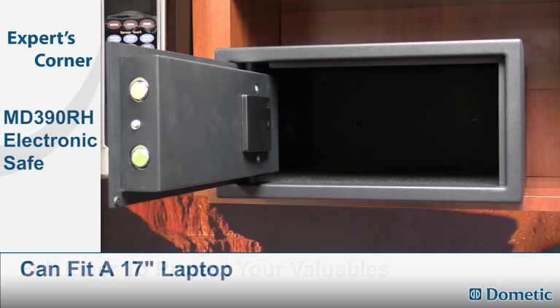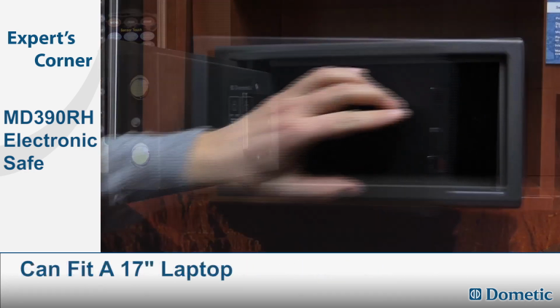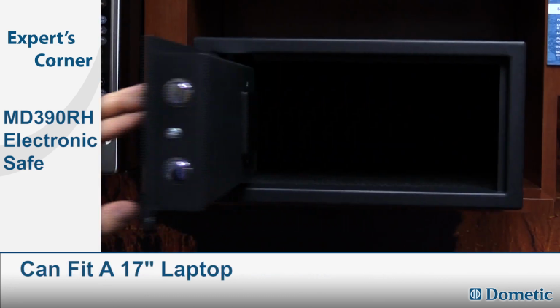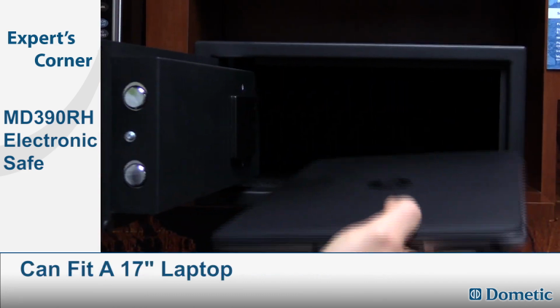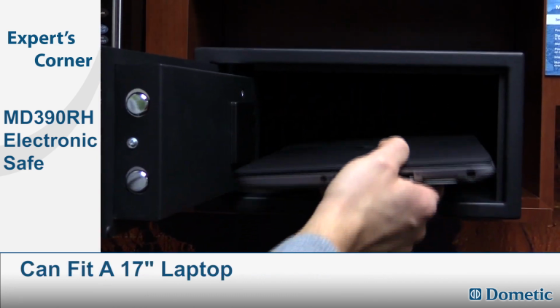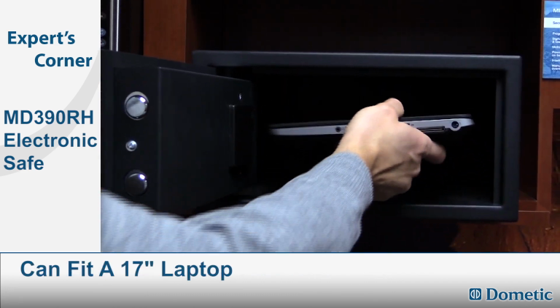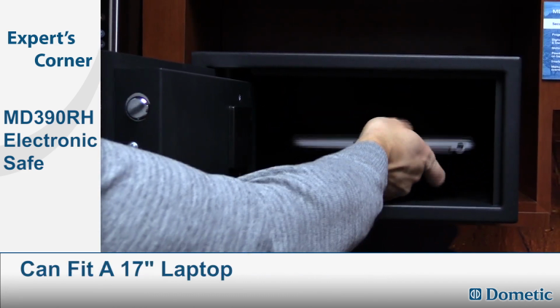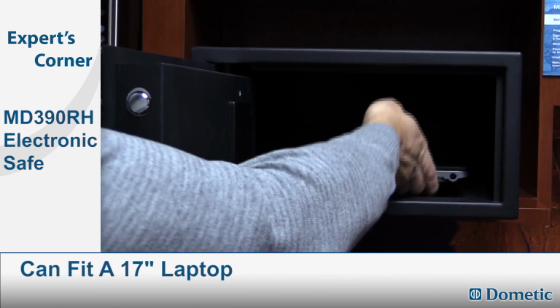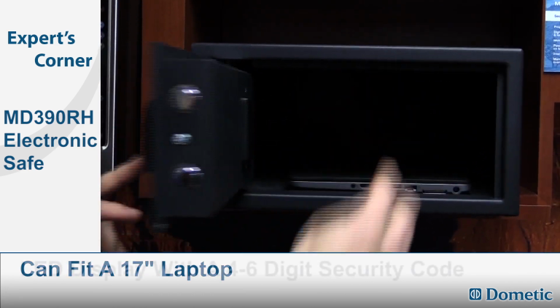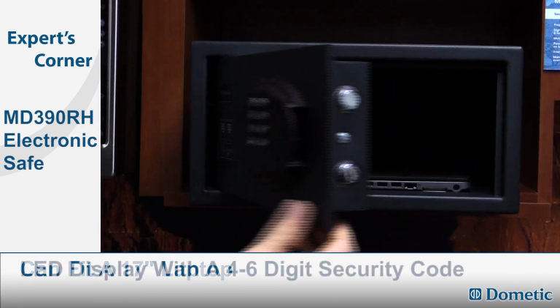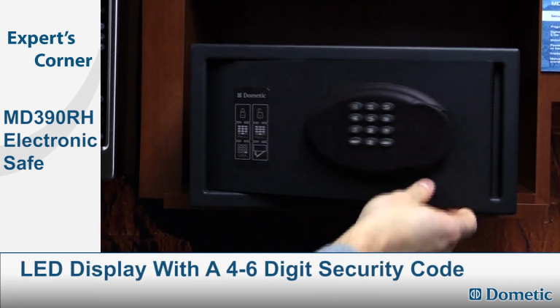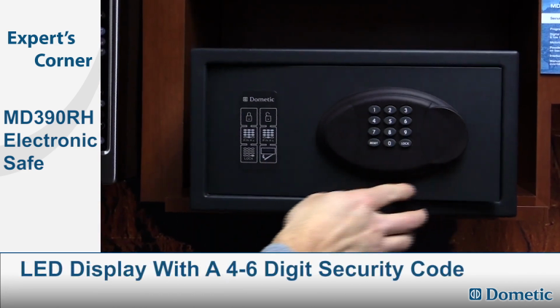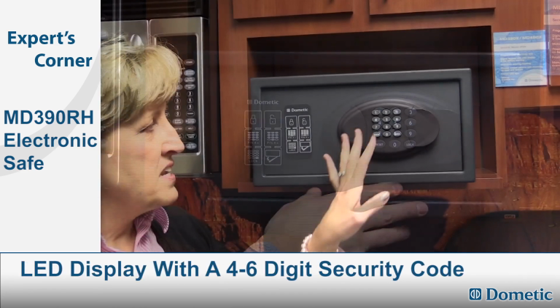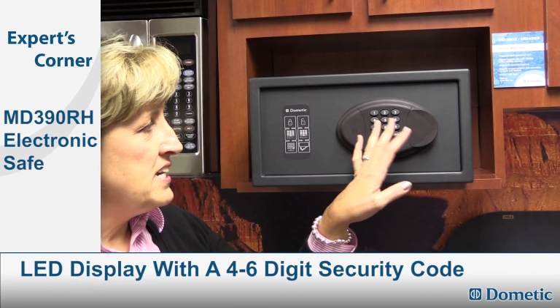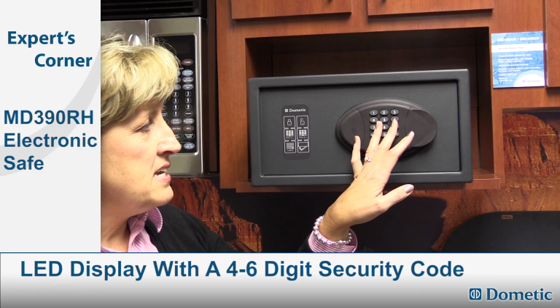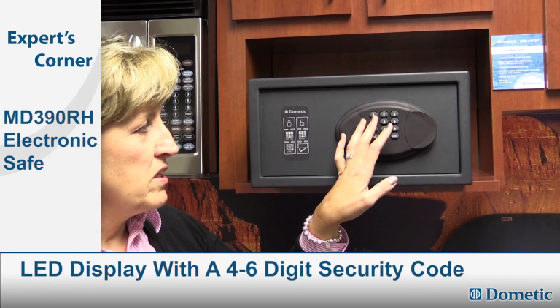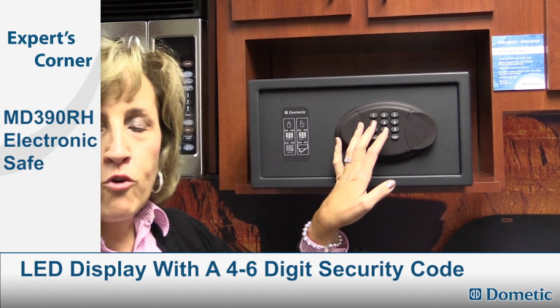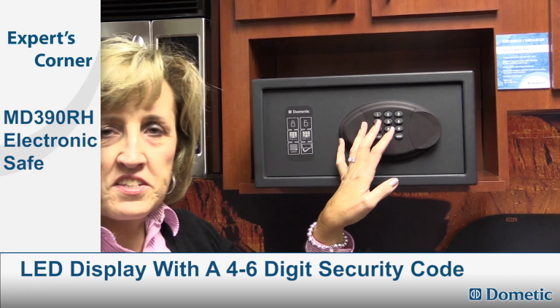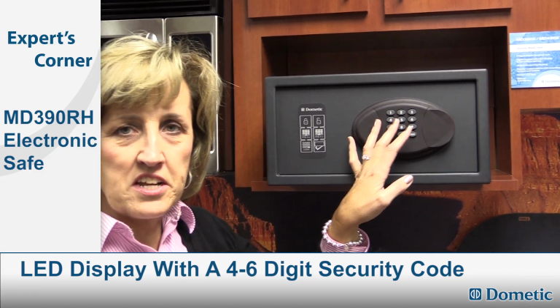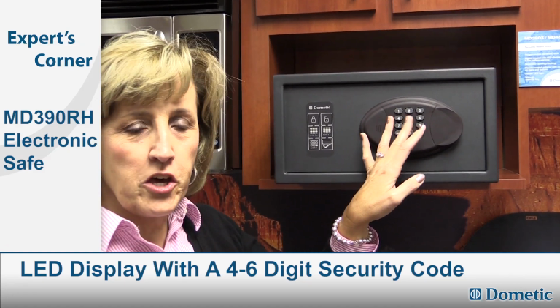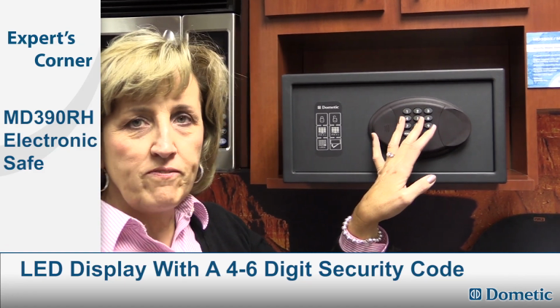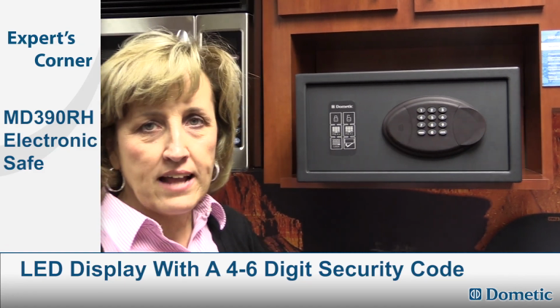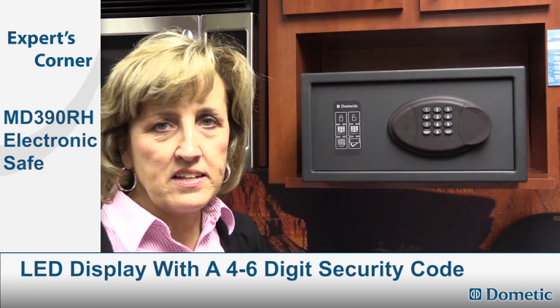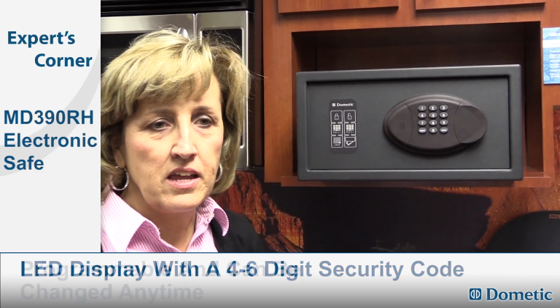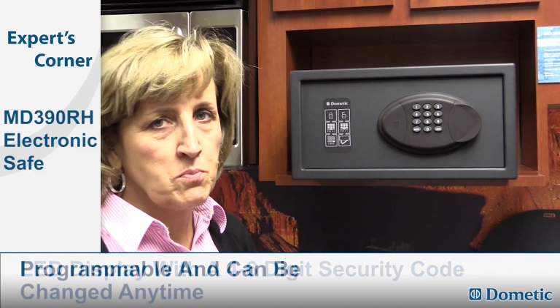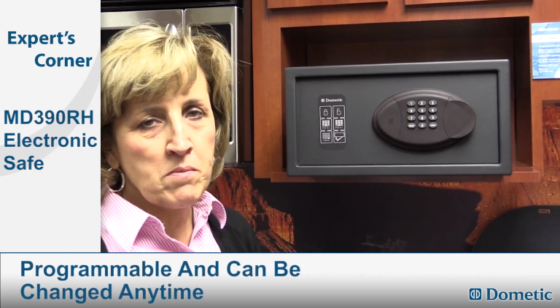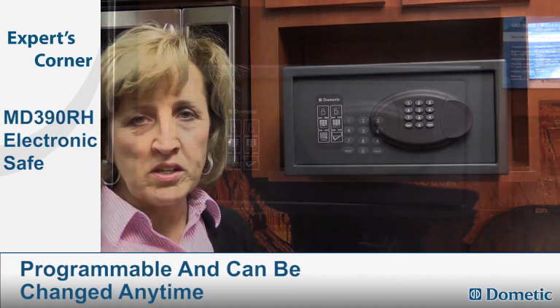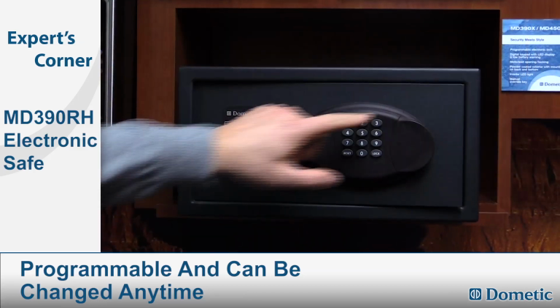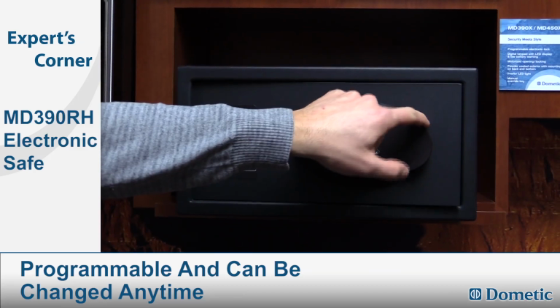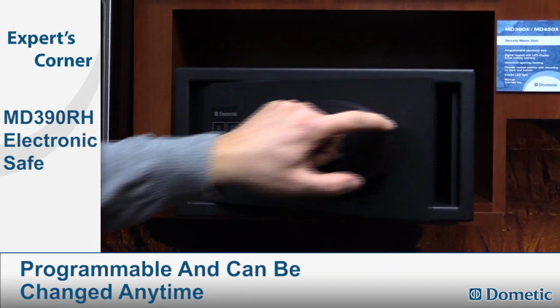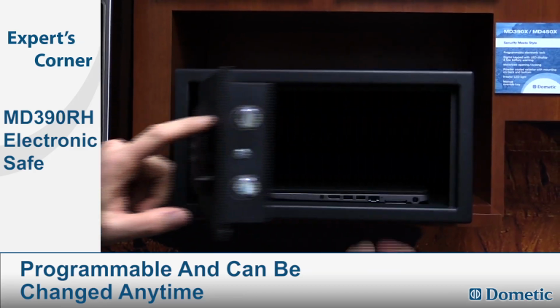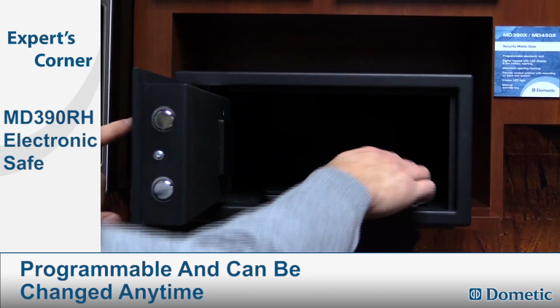It's large enough to accommodate a 17-inch laptop. It has an LED display with a four to six digit code for access, which is programmable and can be changed by the end user.